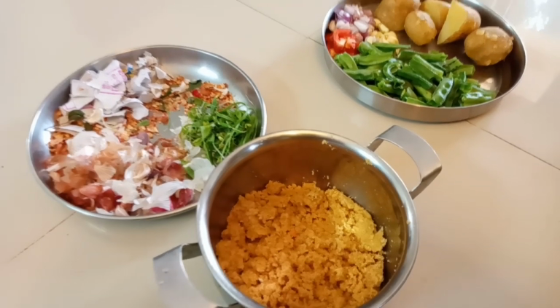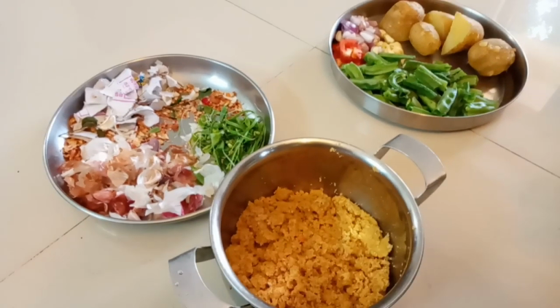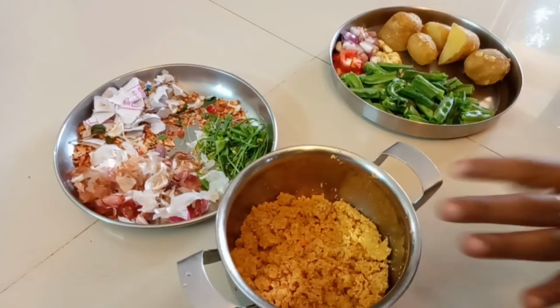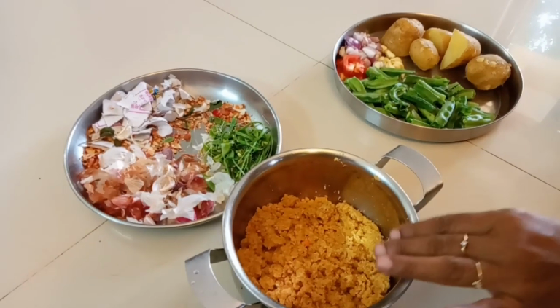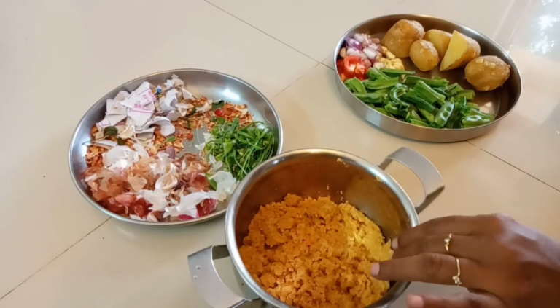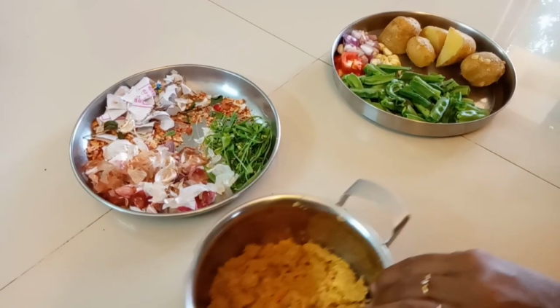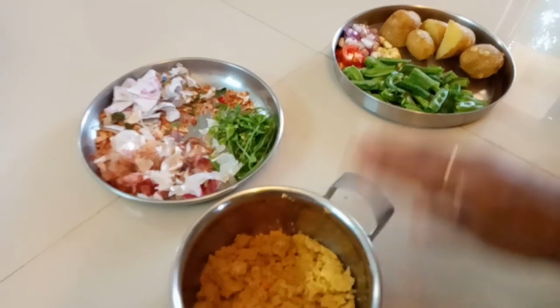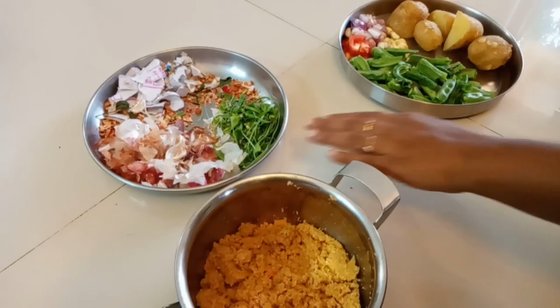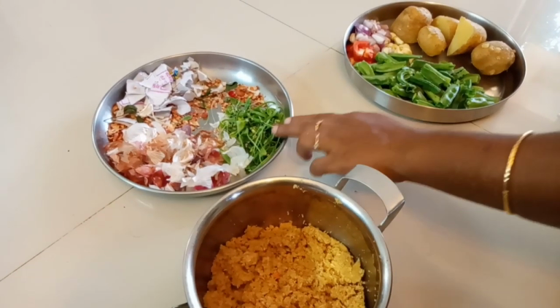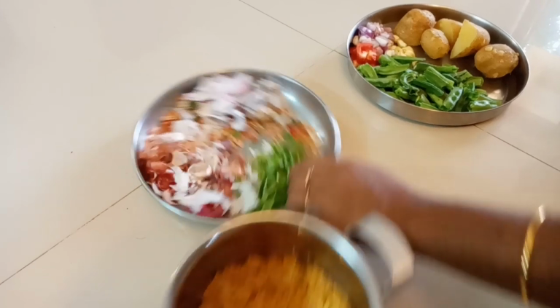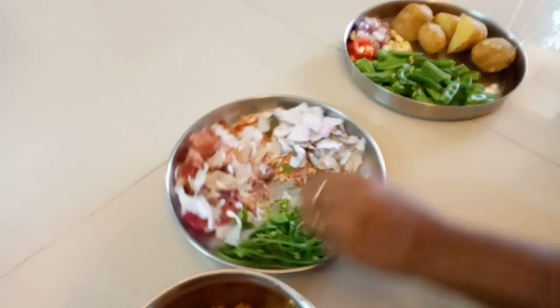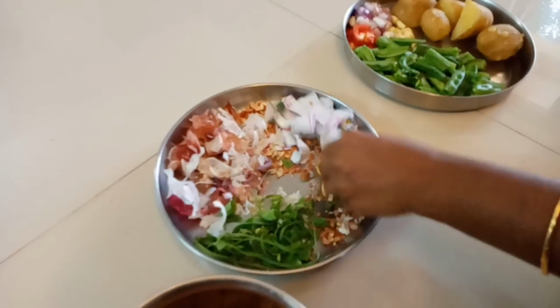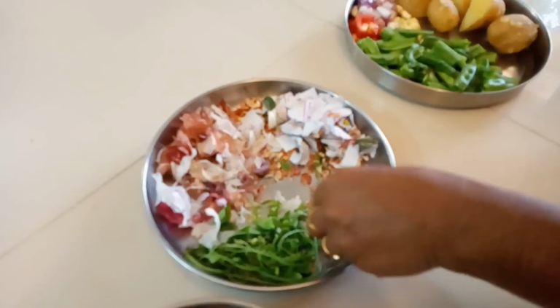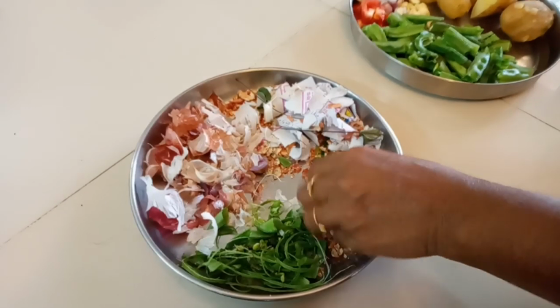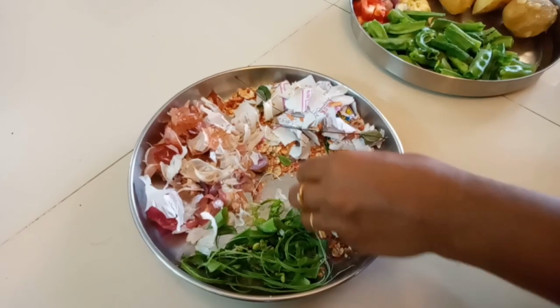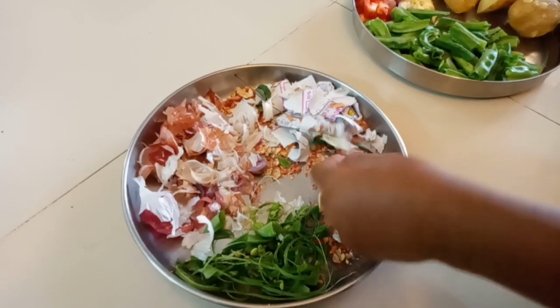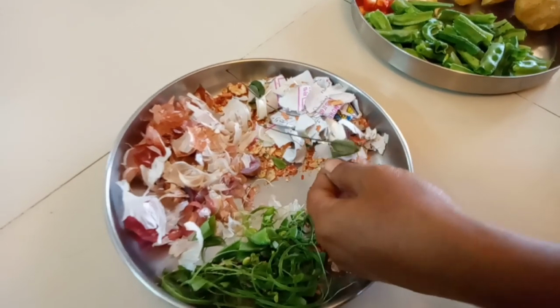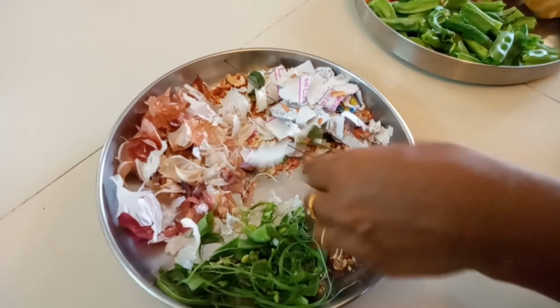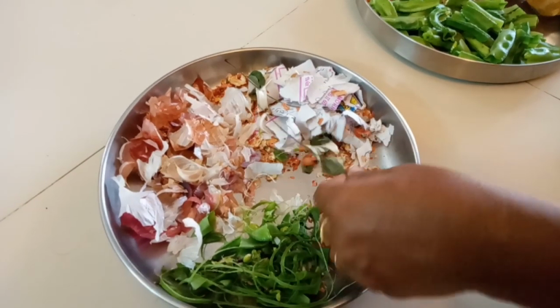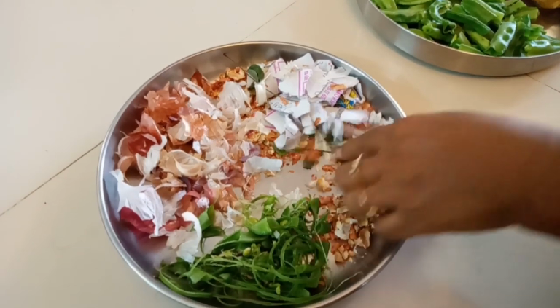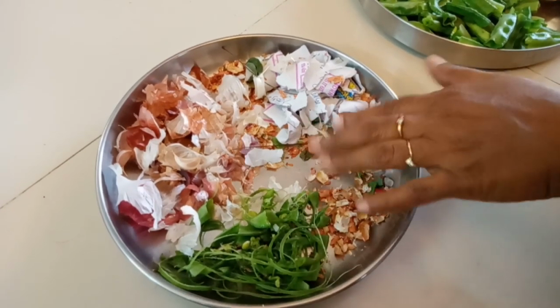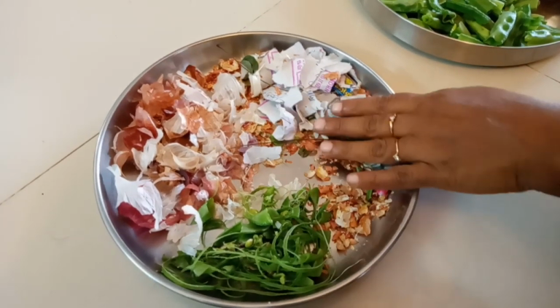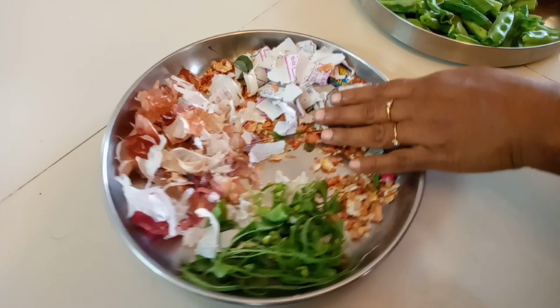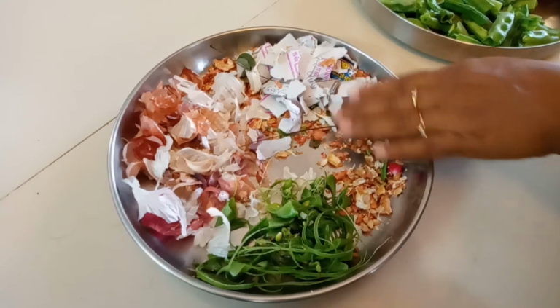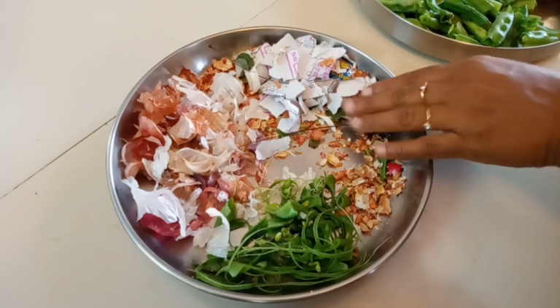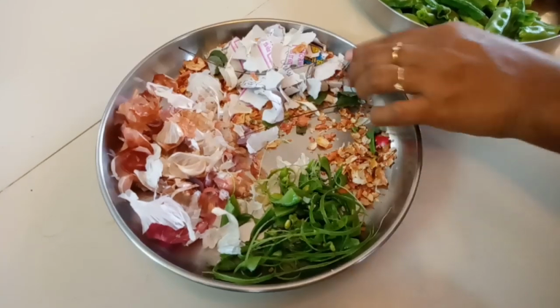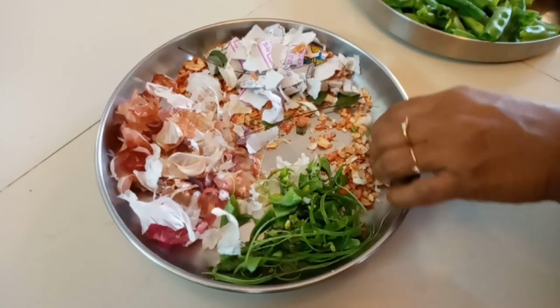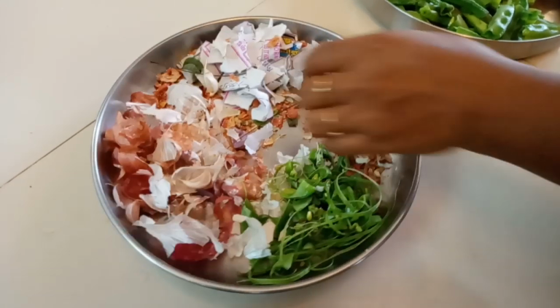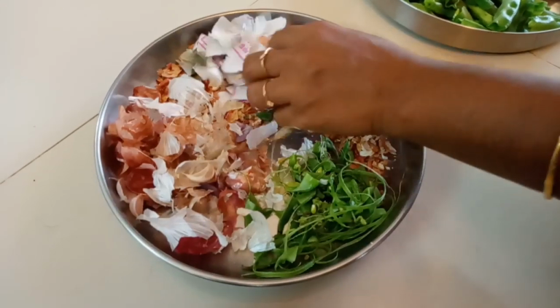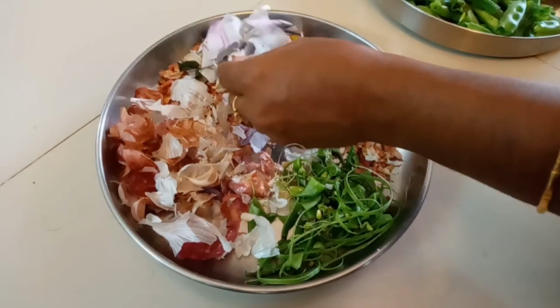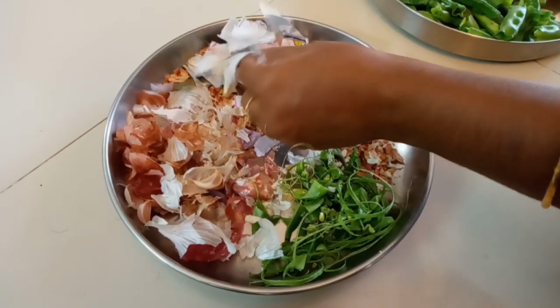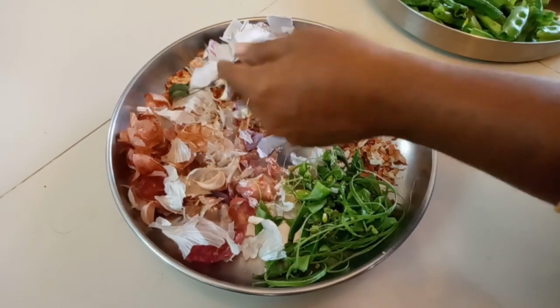Now I am getting ready to eat. I am going to put the chutney in the middle. Then I am going to put the chutney. That's called the paper.